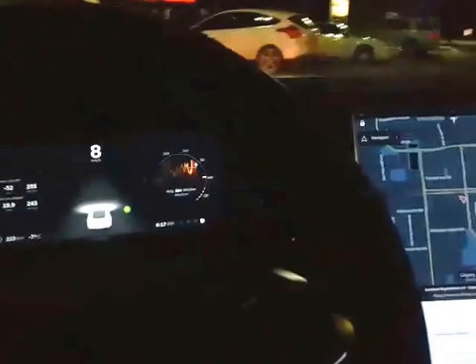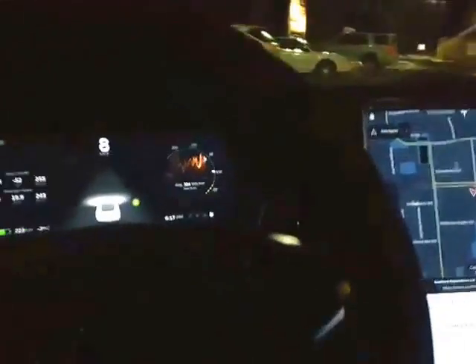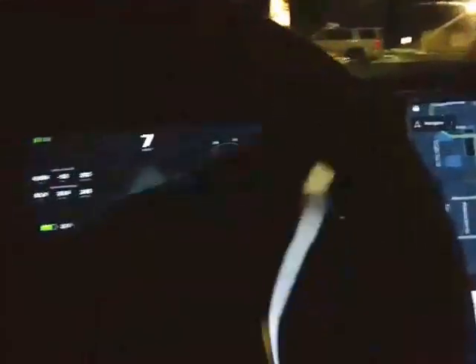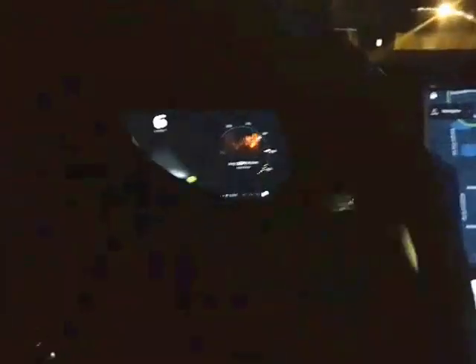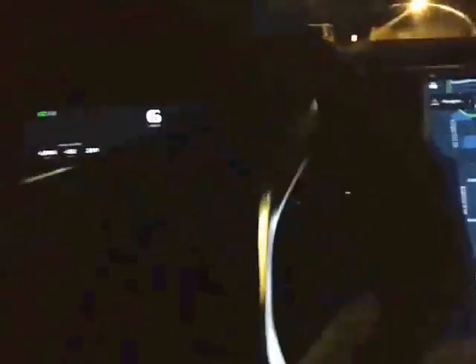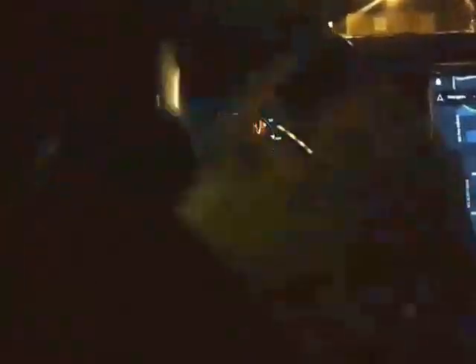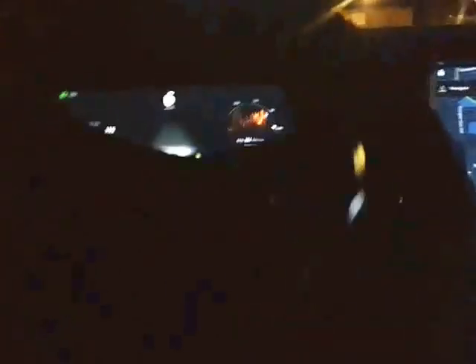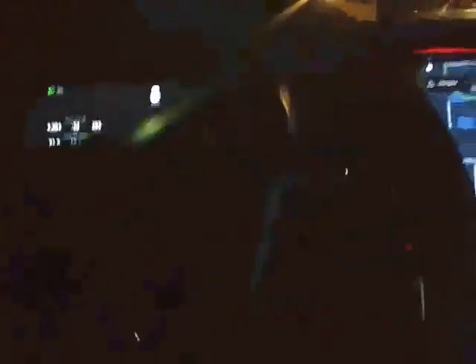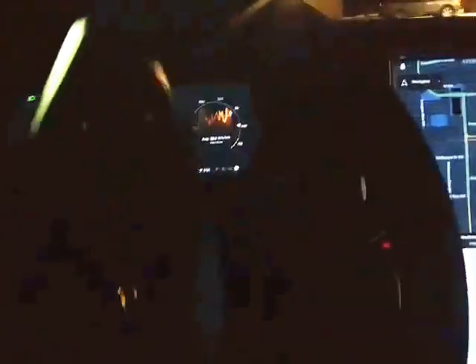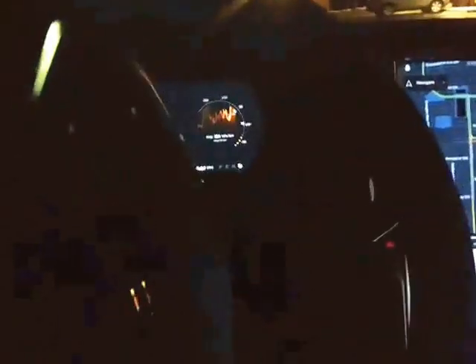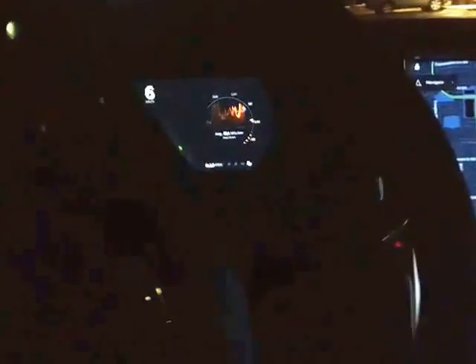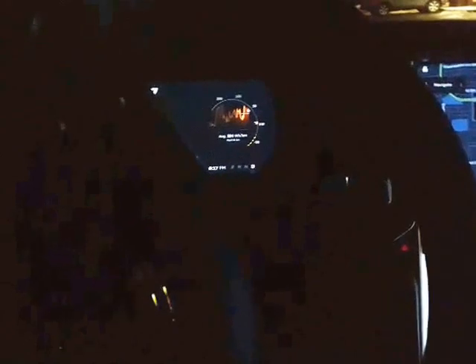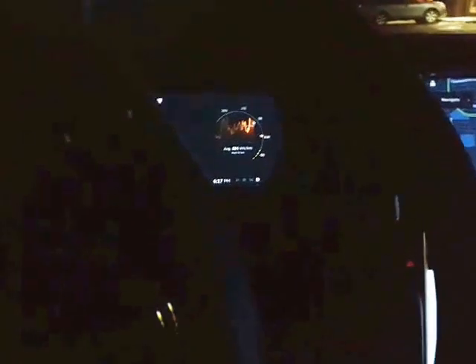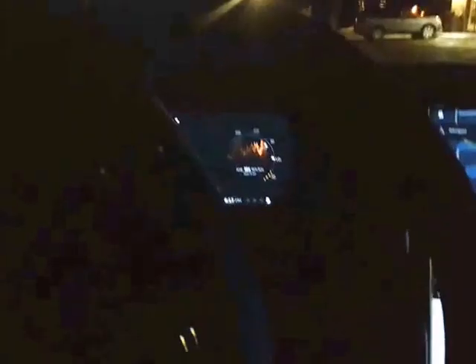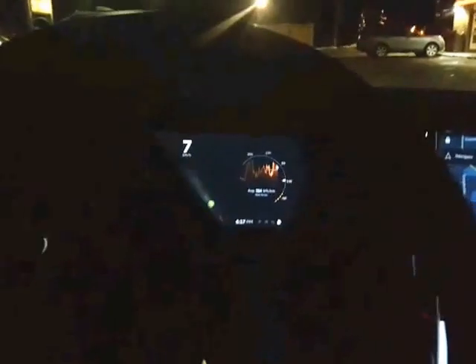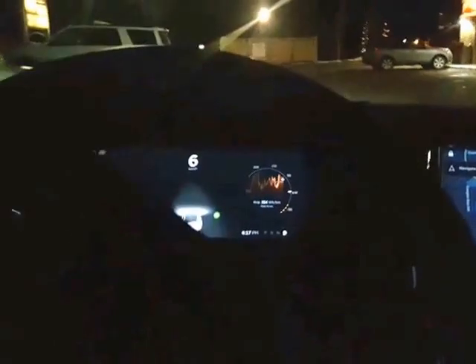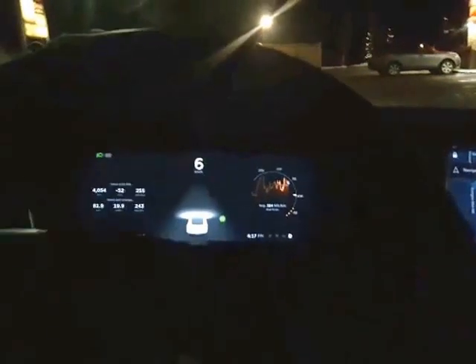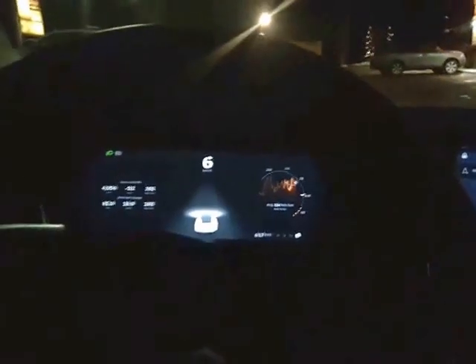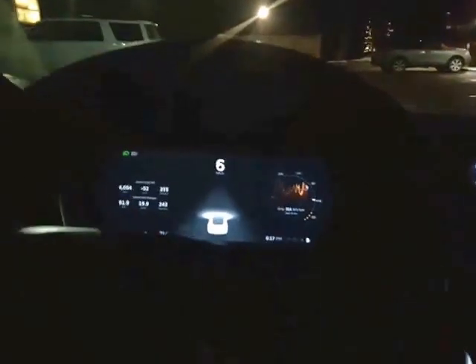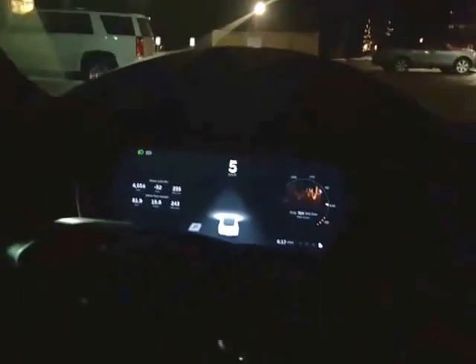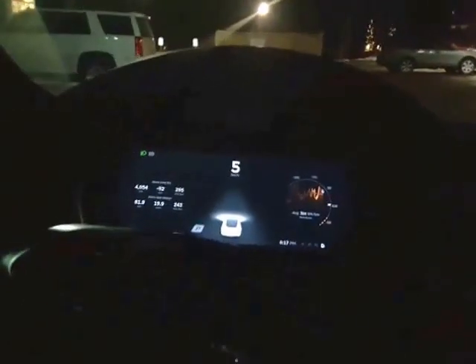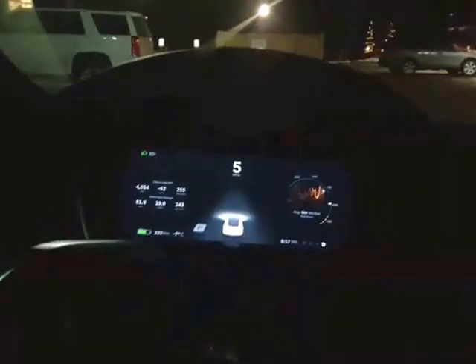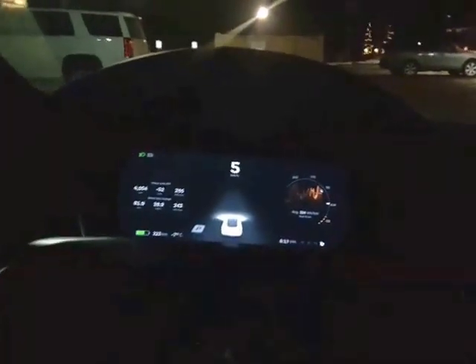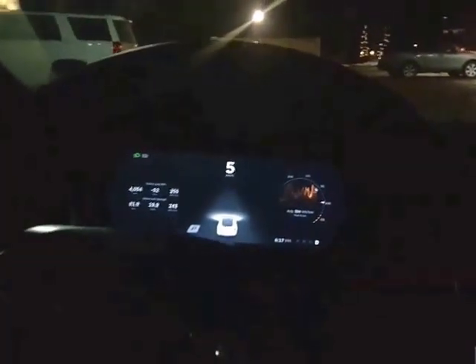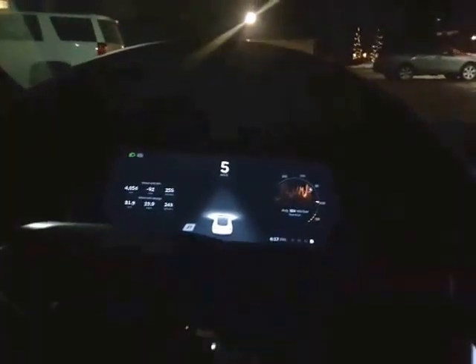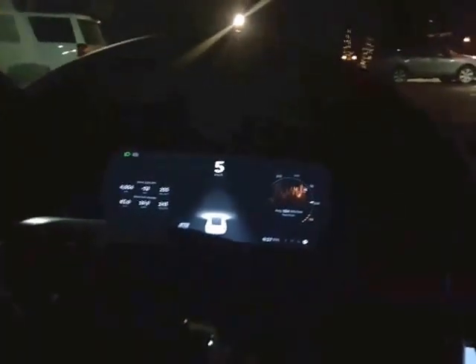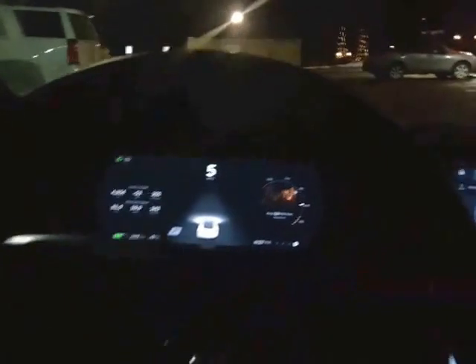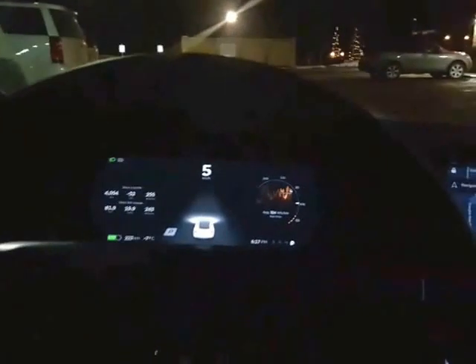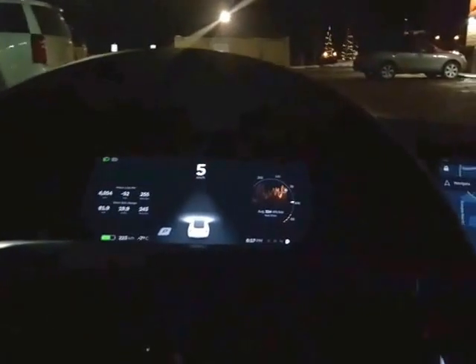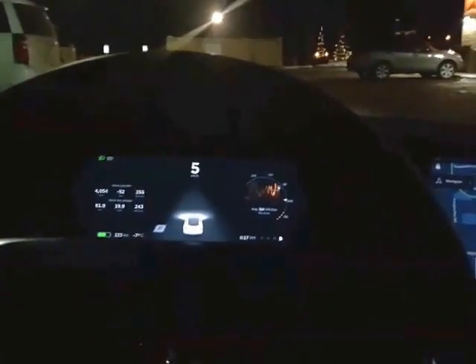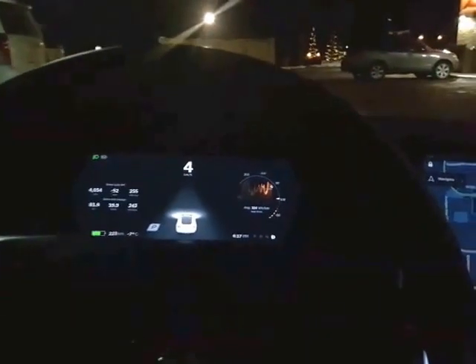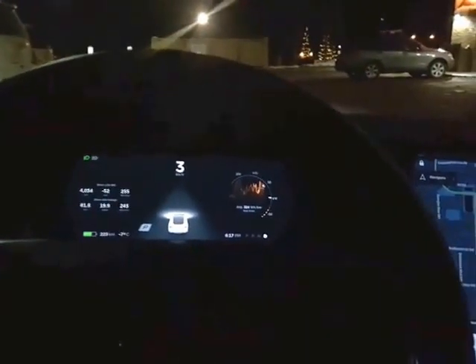I wanted to record this video of the auto parking done by the Tesla Model S. I might see a parking space on my left — let me see if it will offer it. And yes, it's offering the parking space.